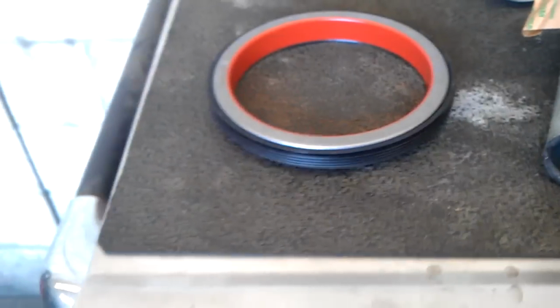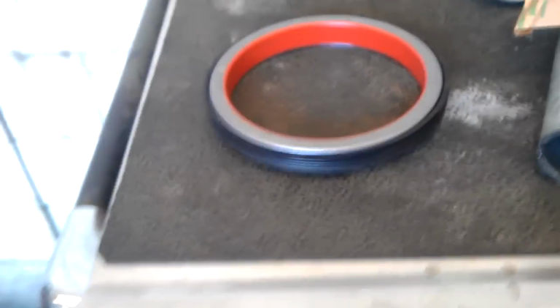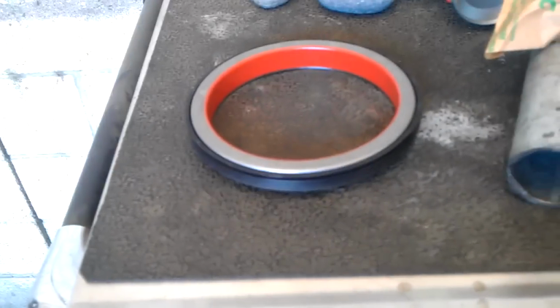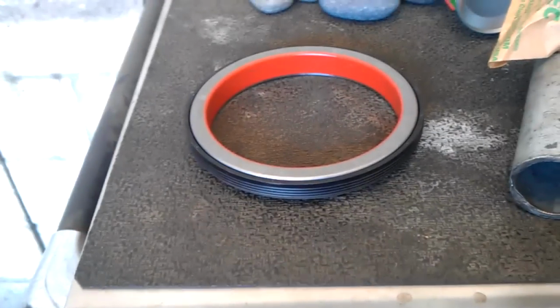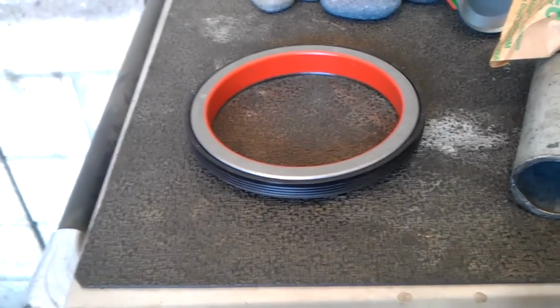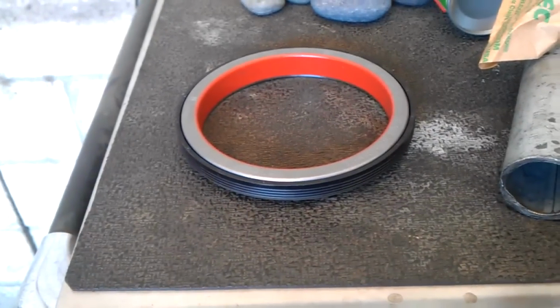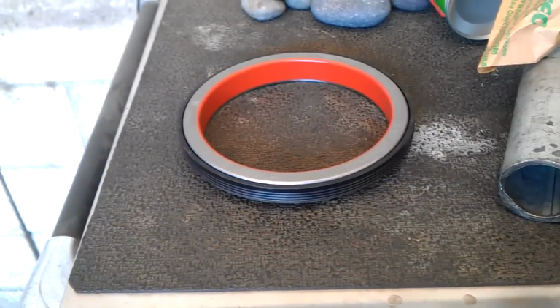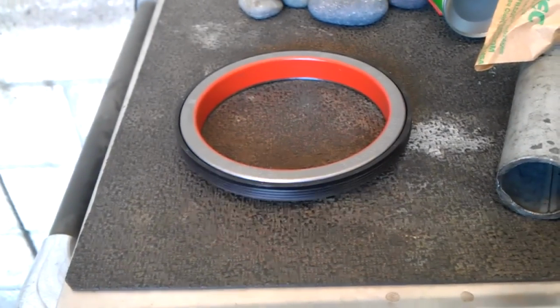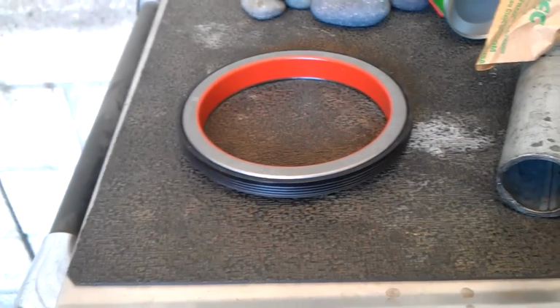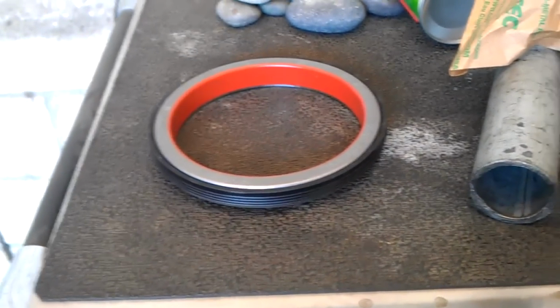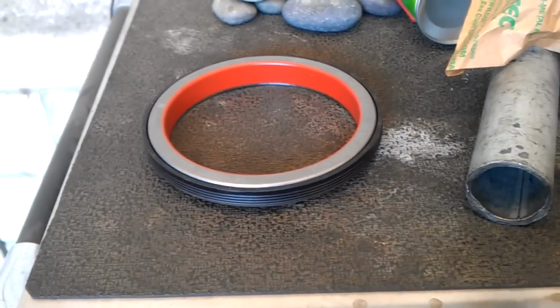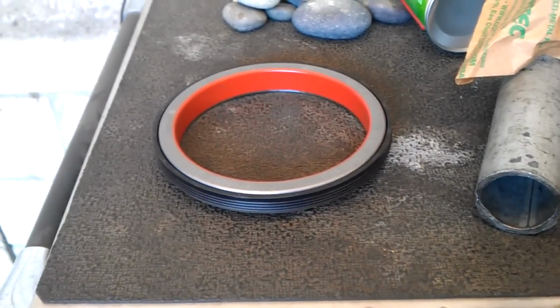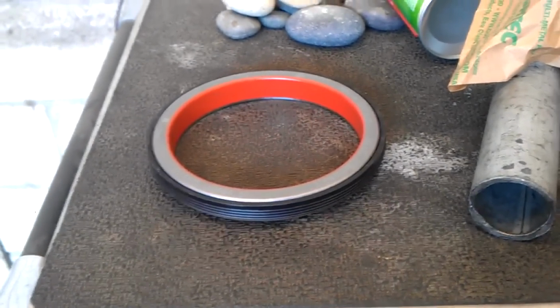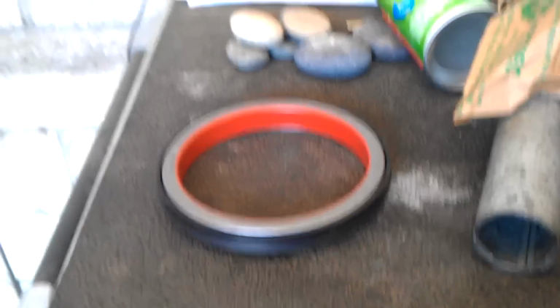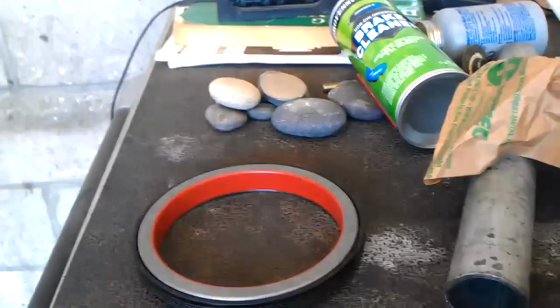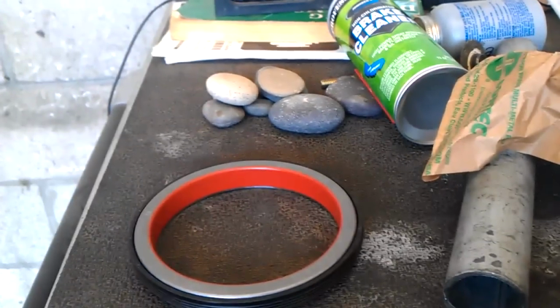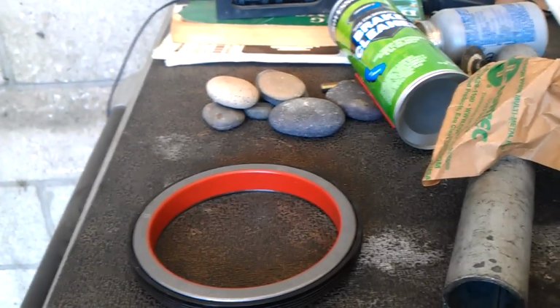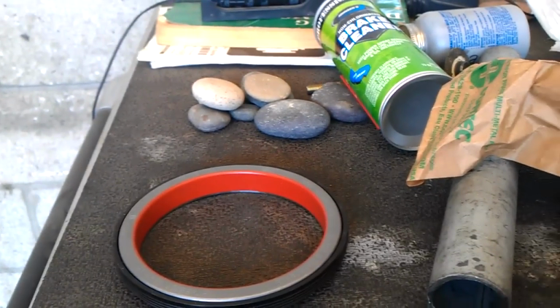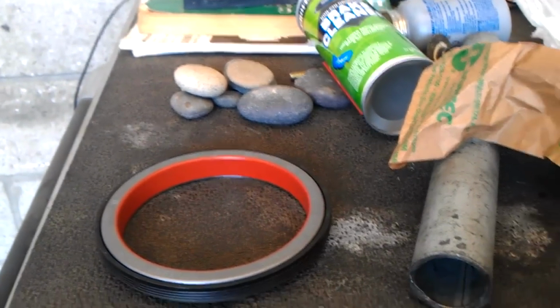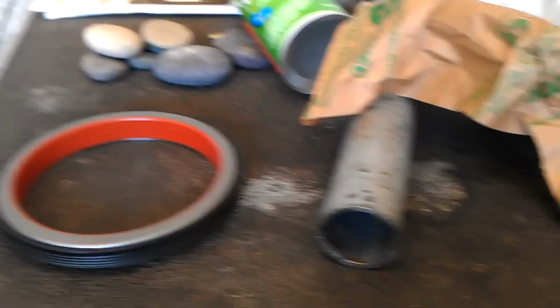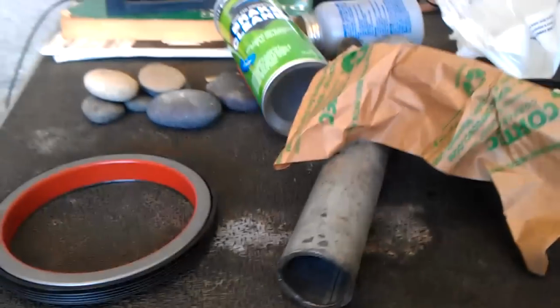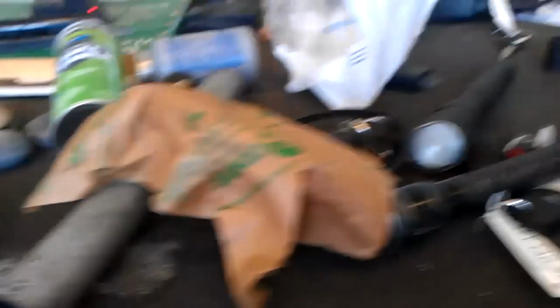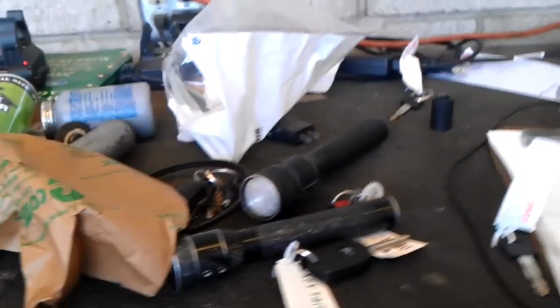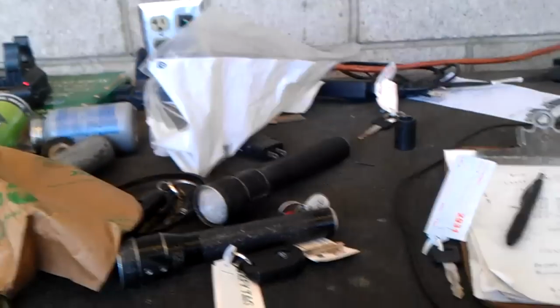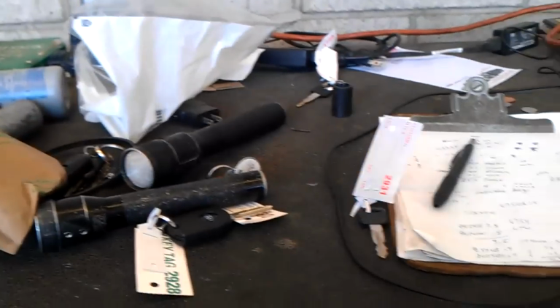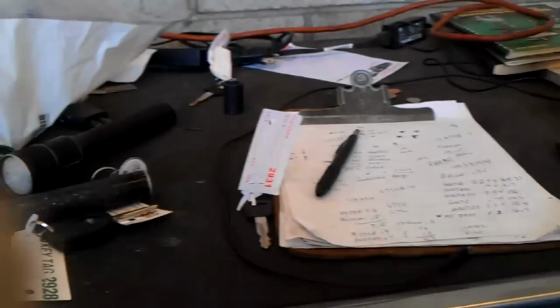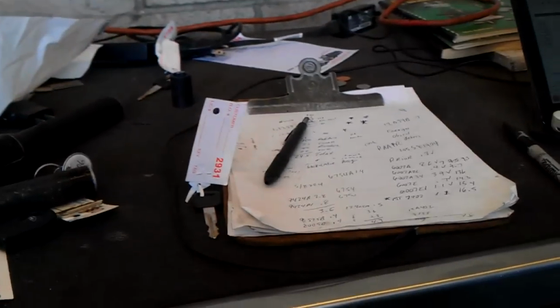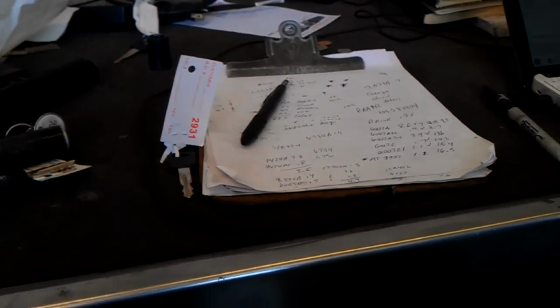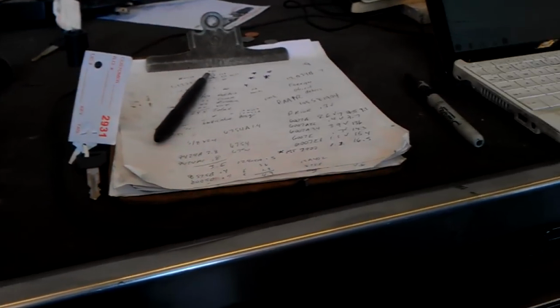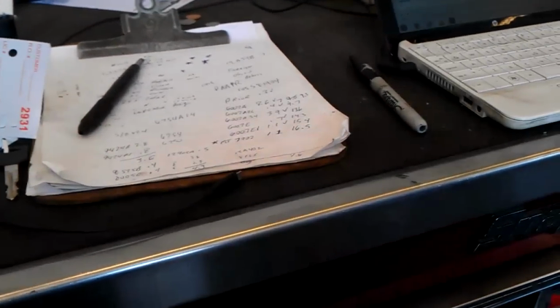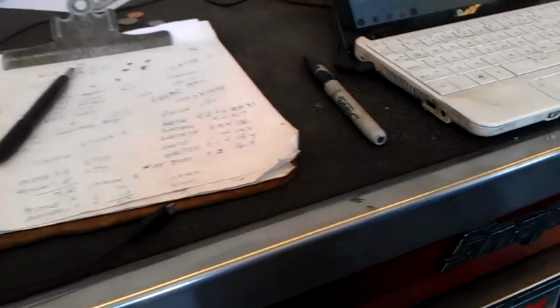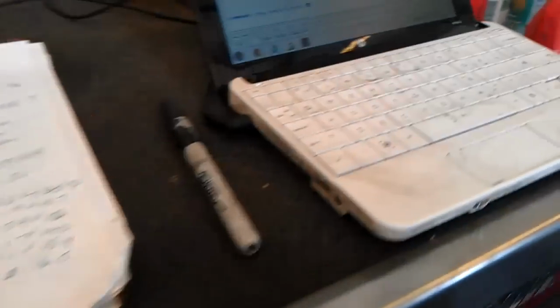Pretty solid proof right here — this thing, they don't leak. So I put one in. I got little rocks over there, that's a long story. Anyway, that's pretty much it.